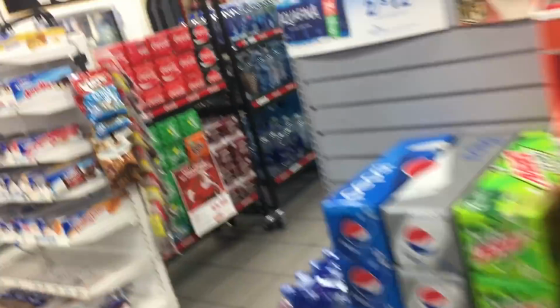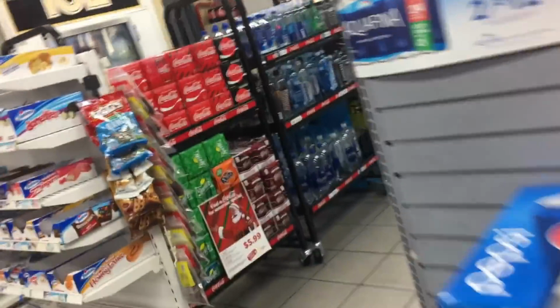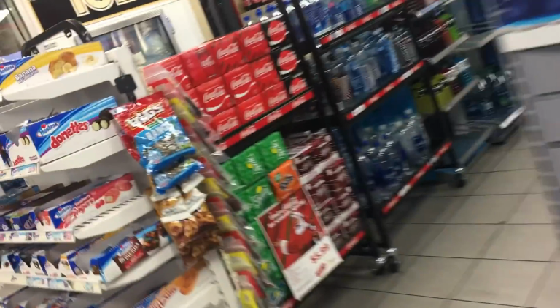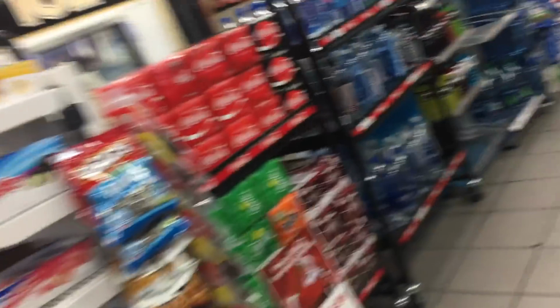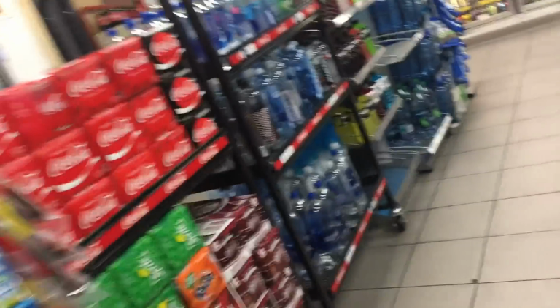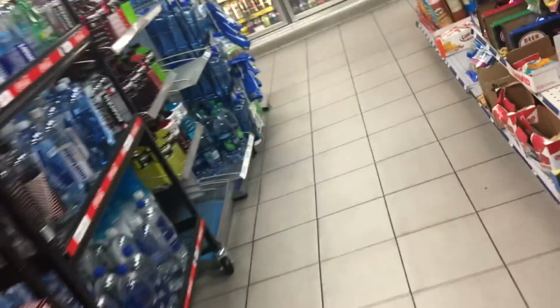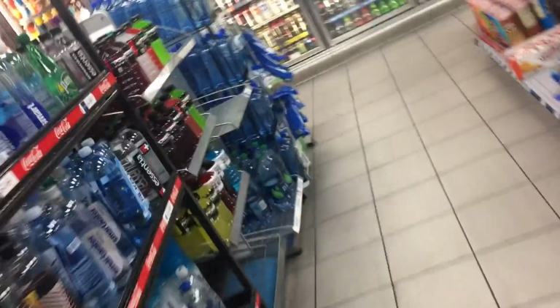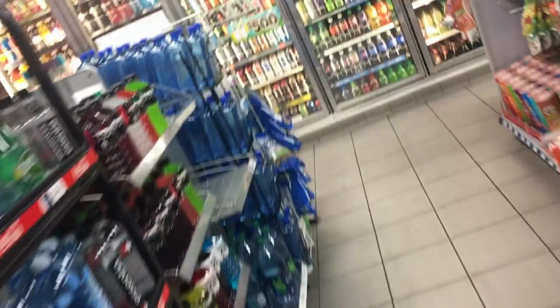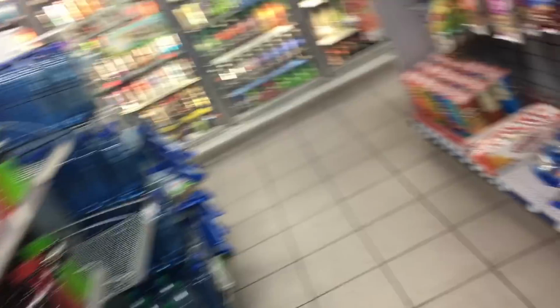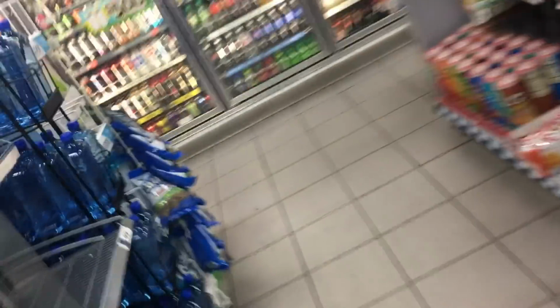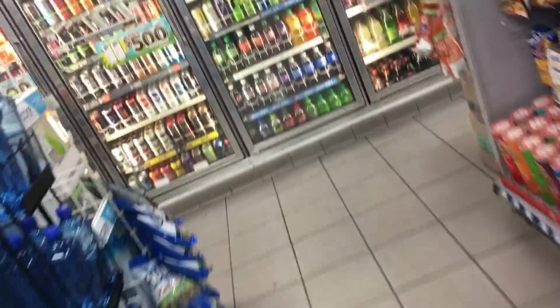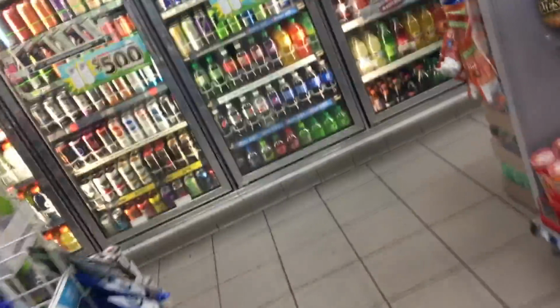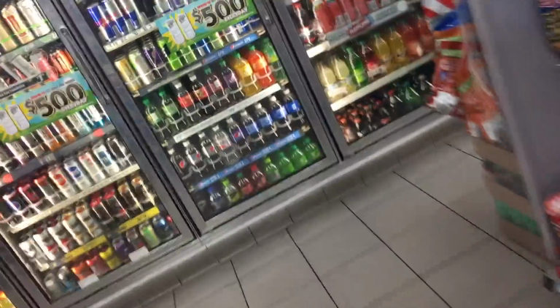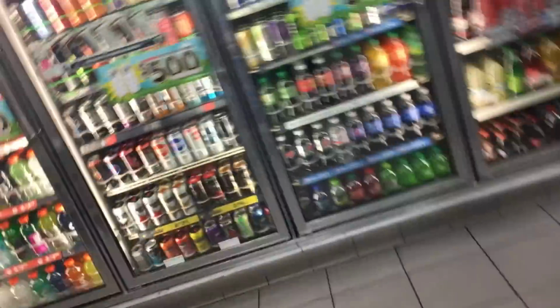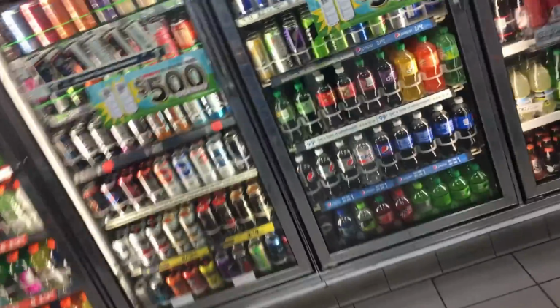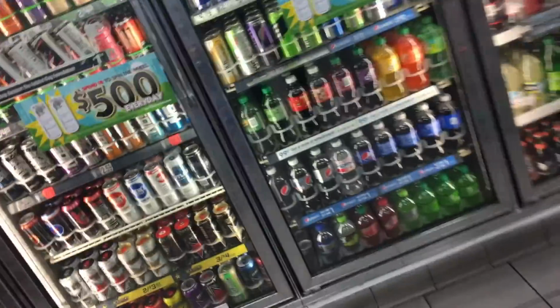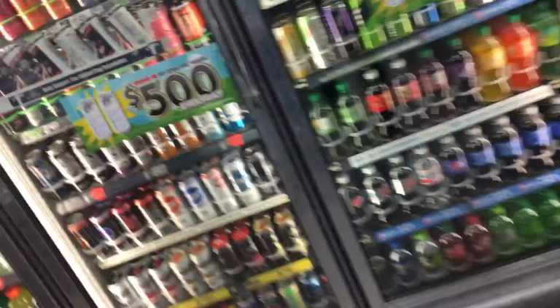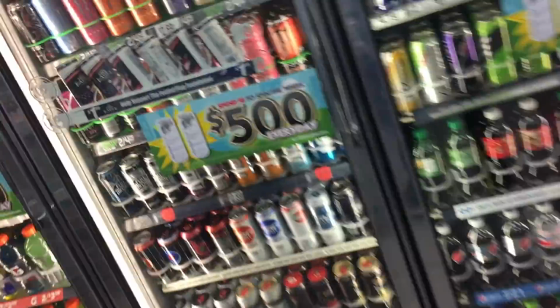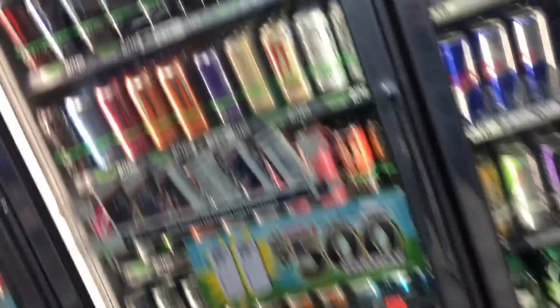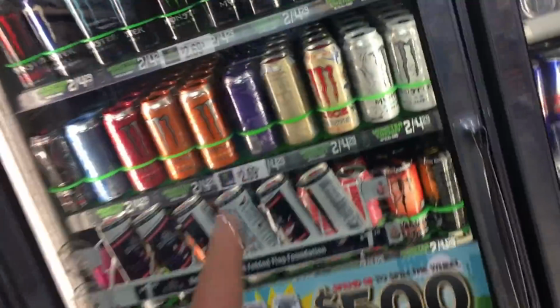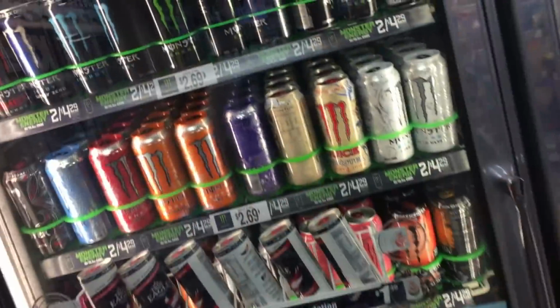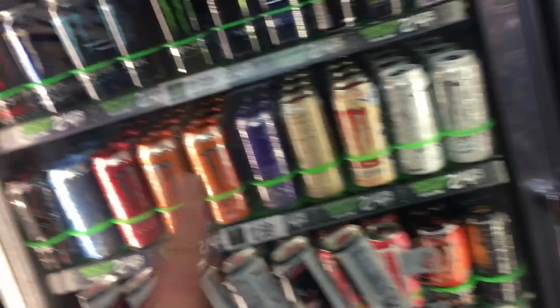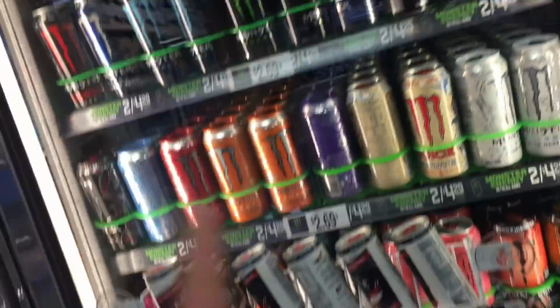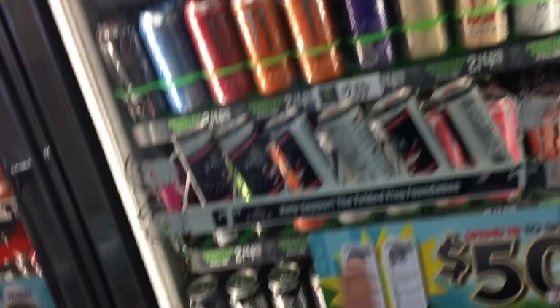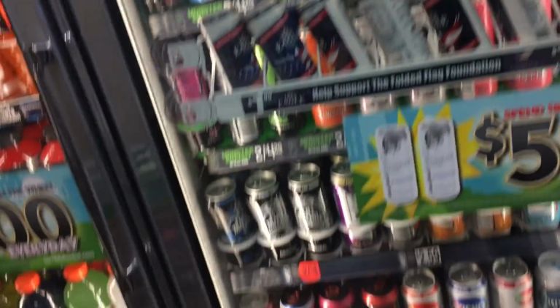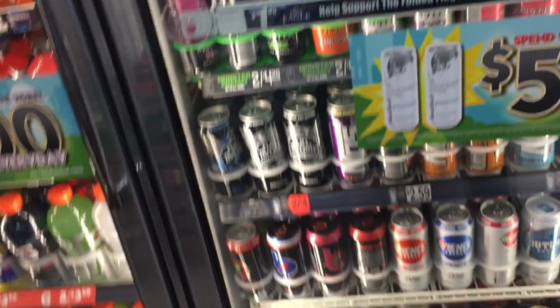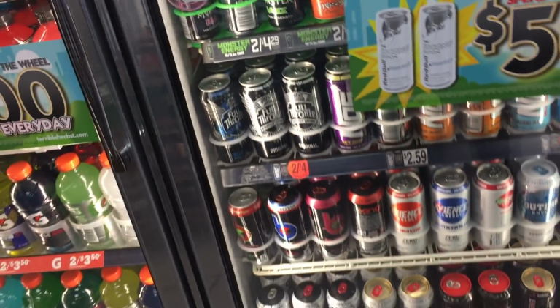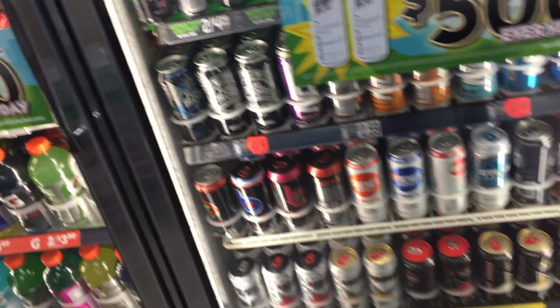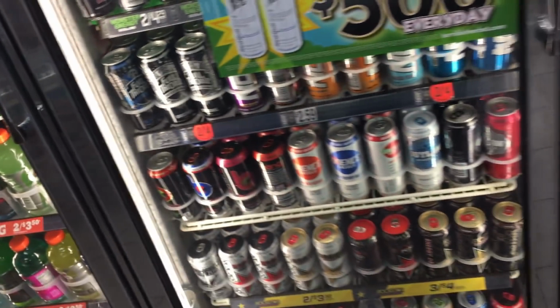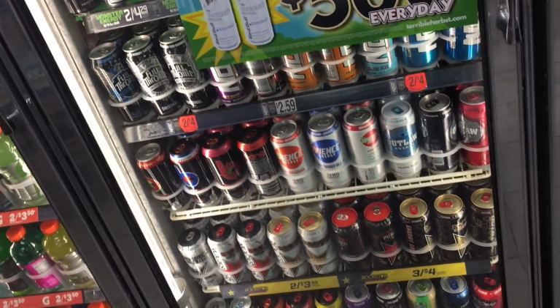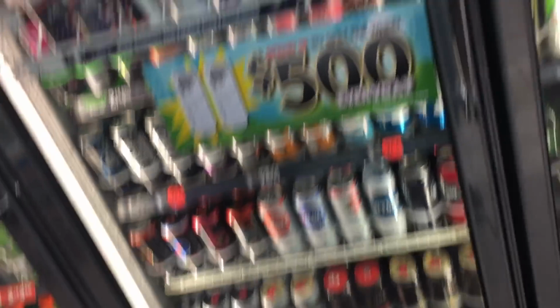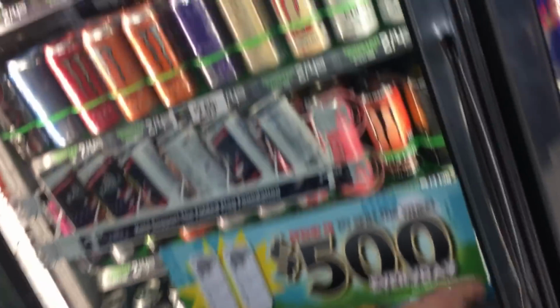One of the things that I always like to get is an energy drink, but which one do I get?